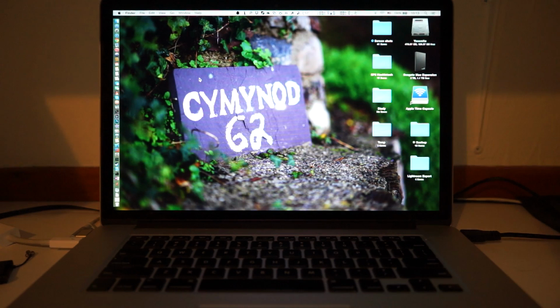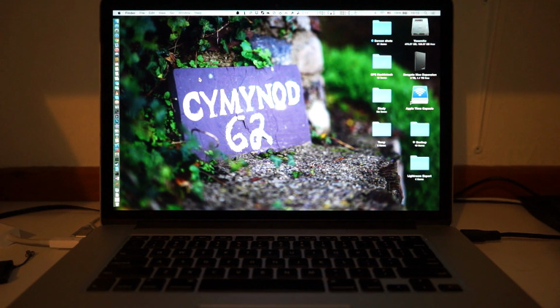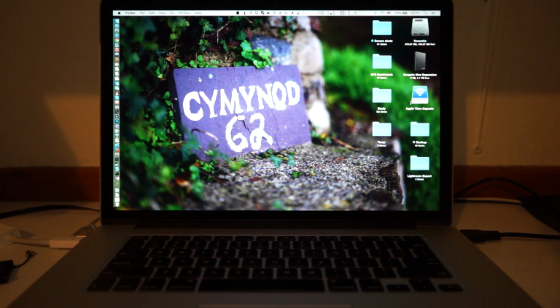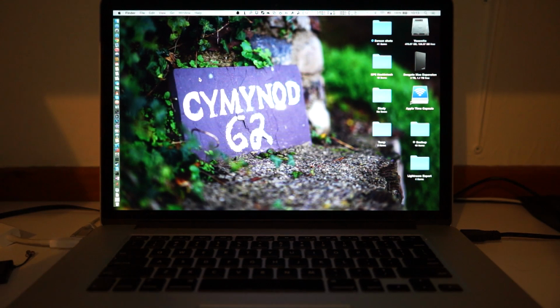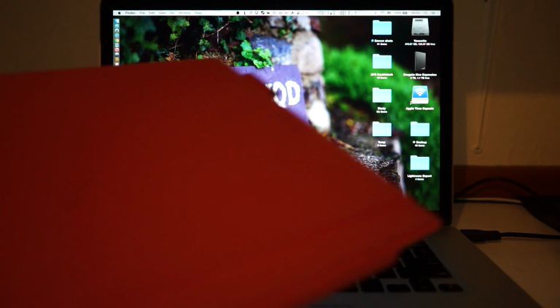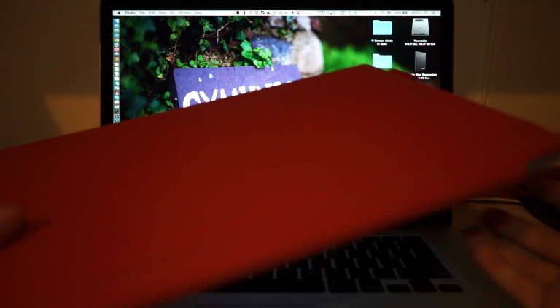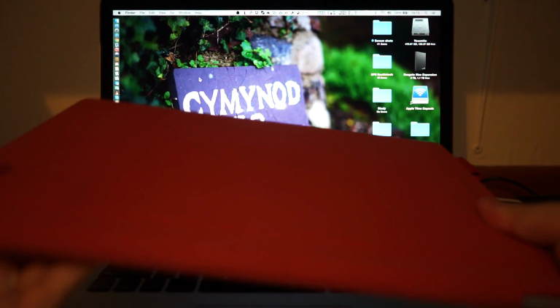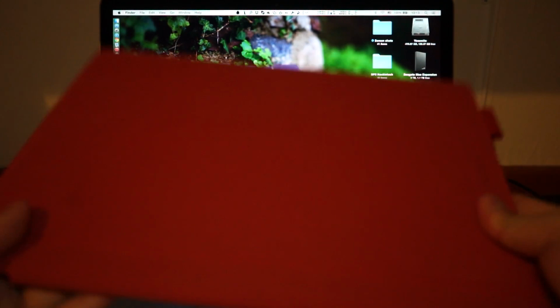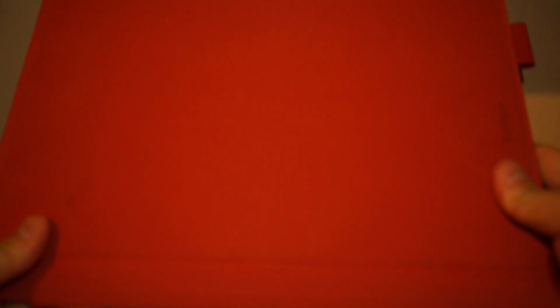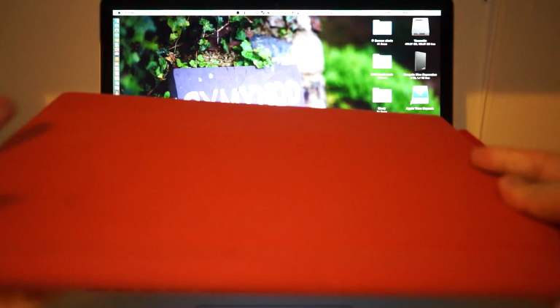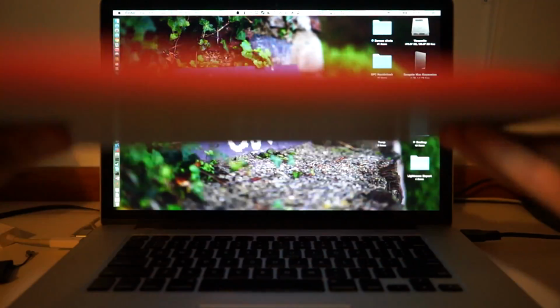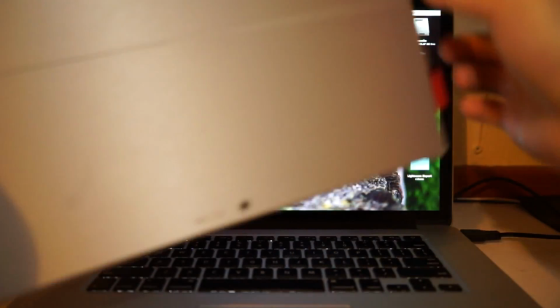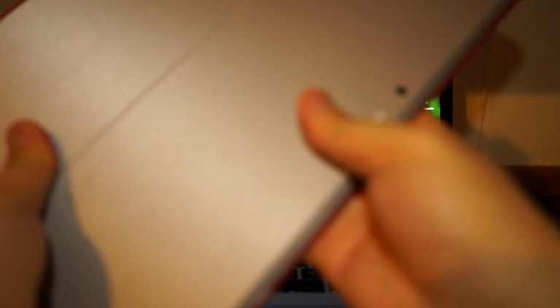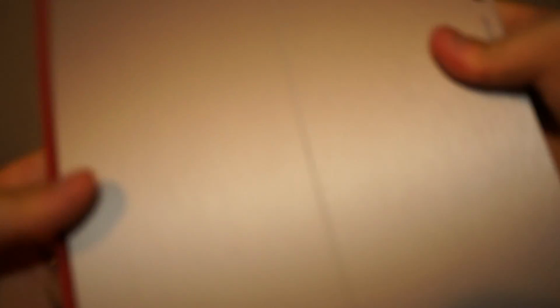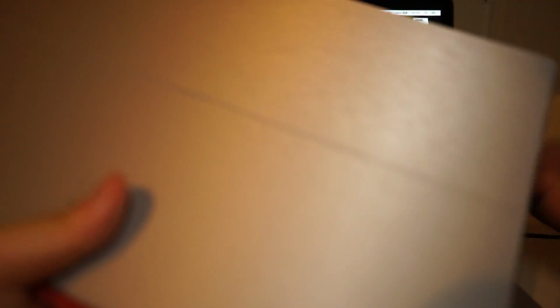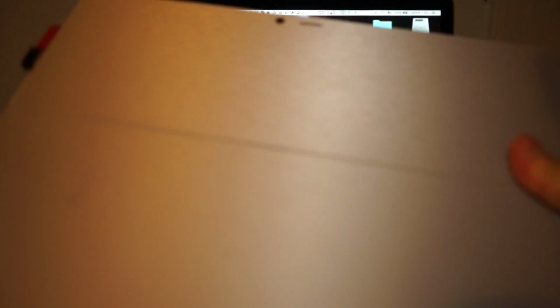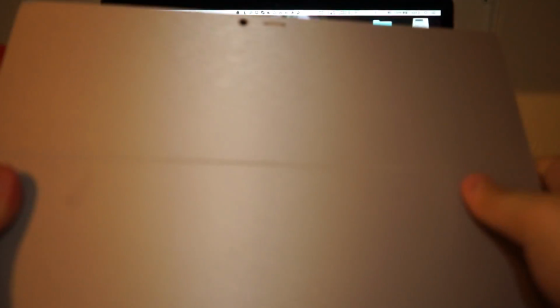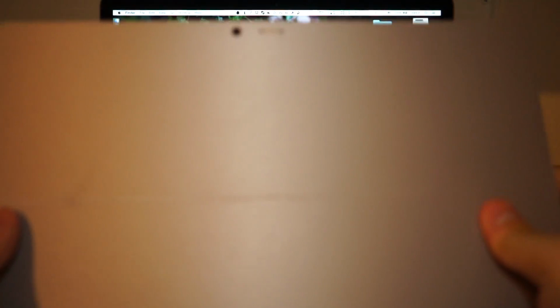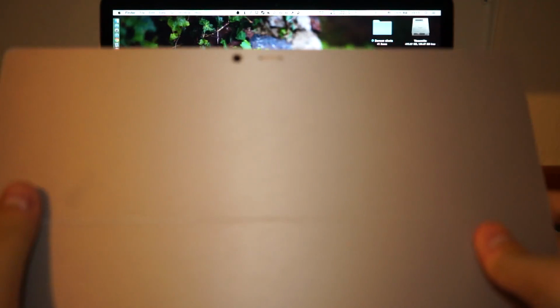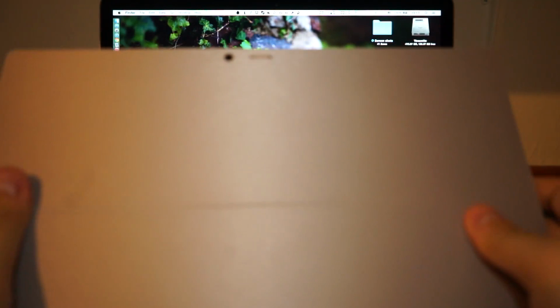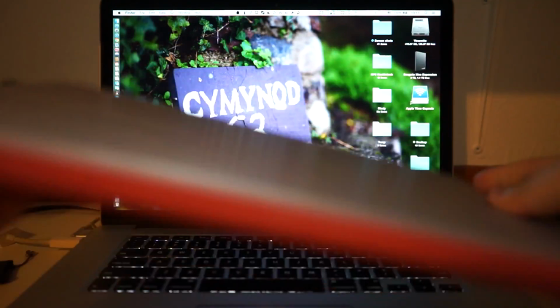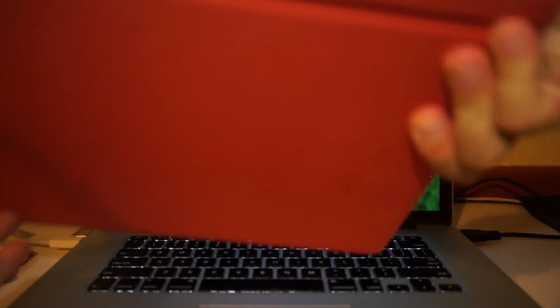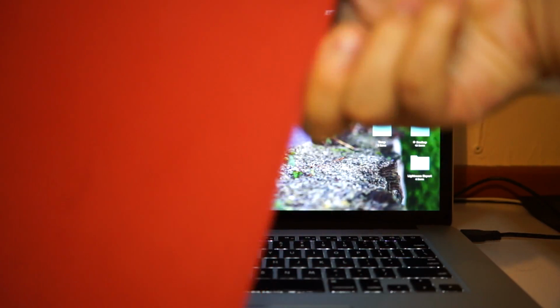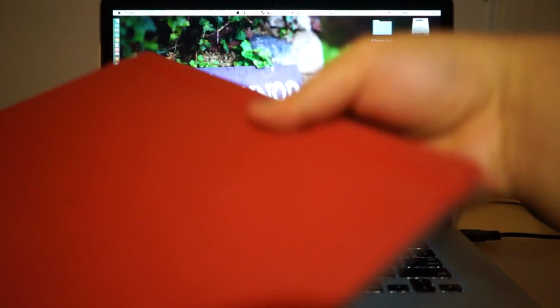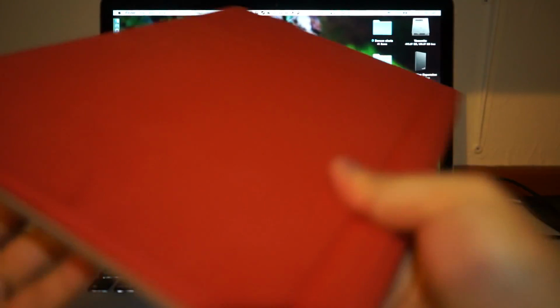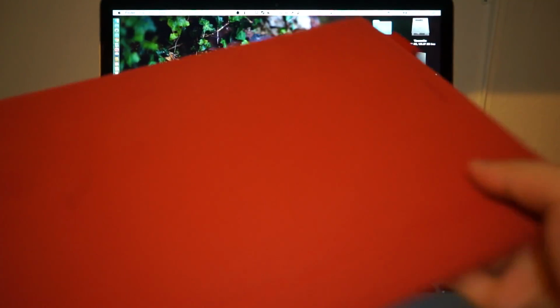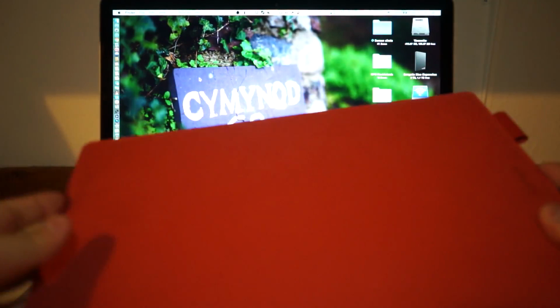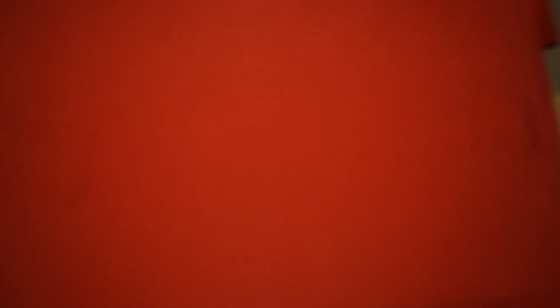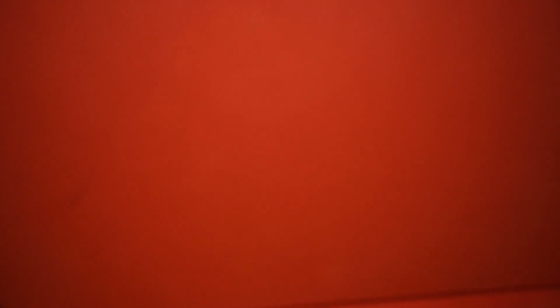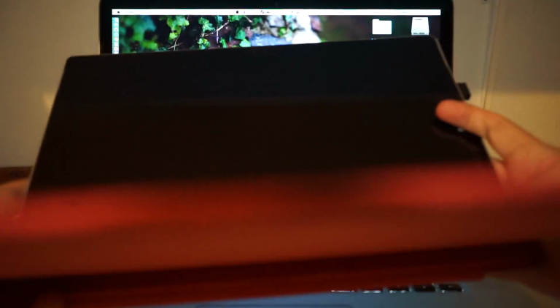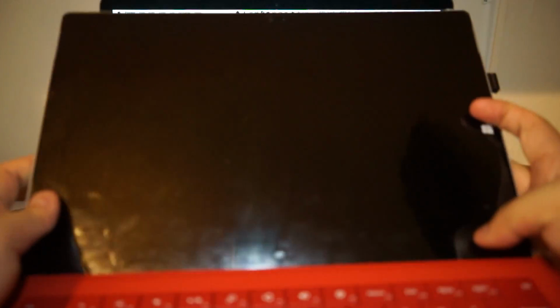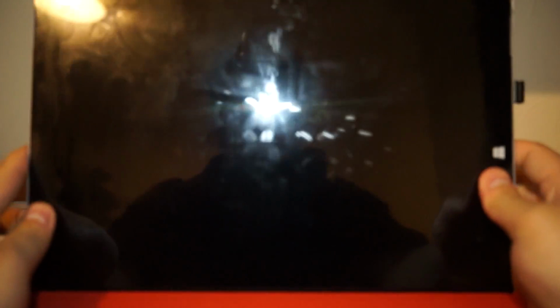Hey everyone, just a quick video update on Hackintosh Mac OS X Yosemite running on a Microsoft Surface Pro 3. I have an Intel Core i5 model with 4GB of RAM. Let's see how it runs.